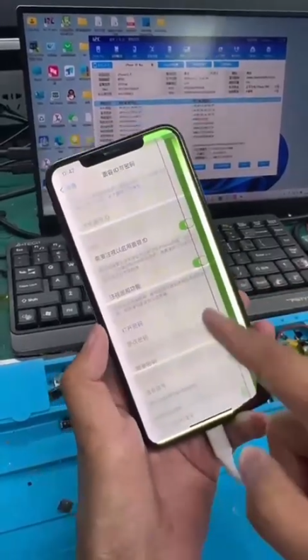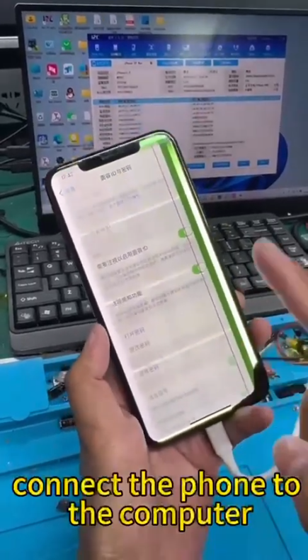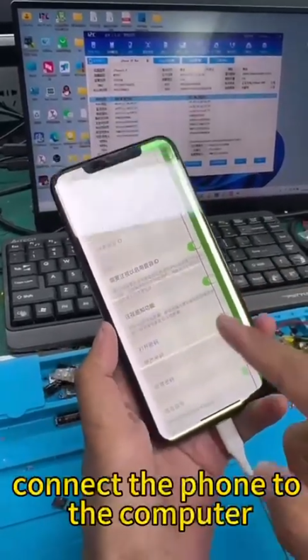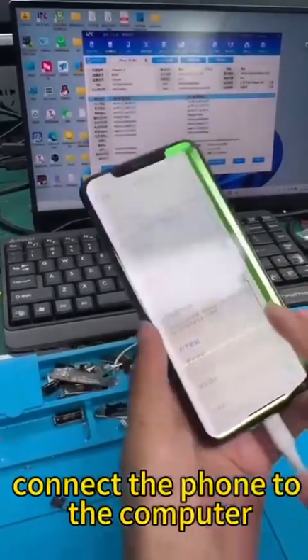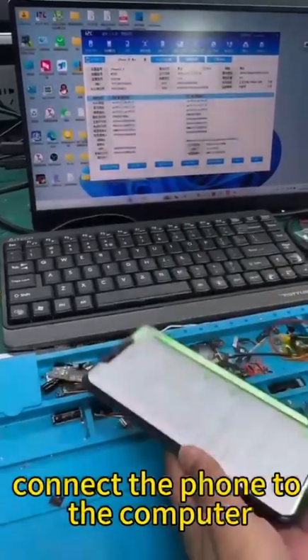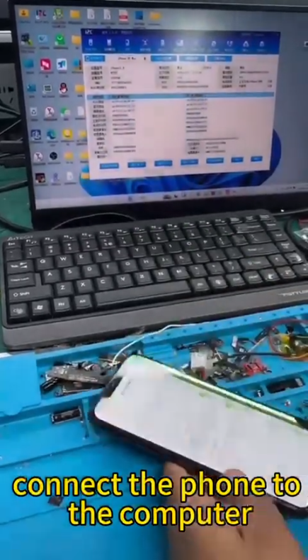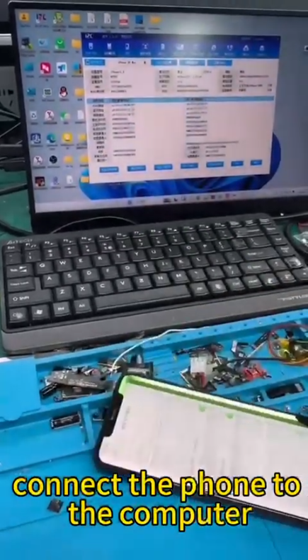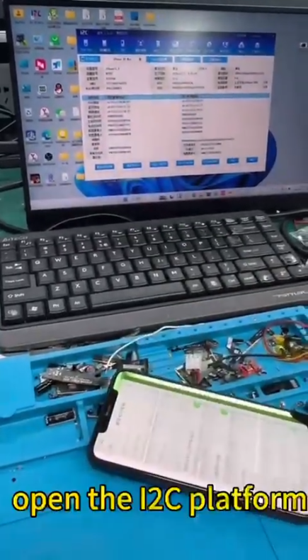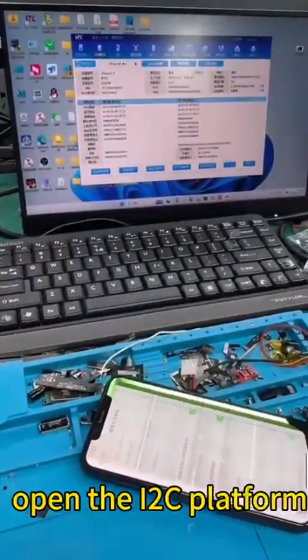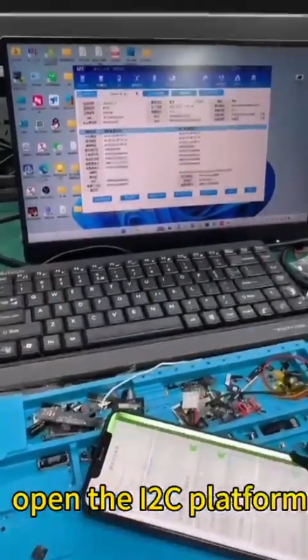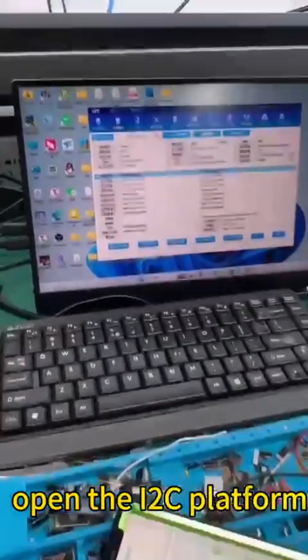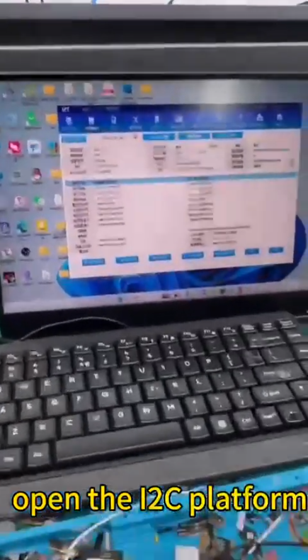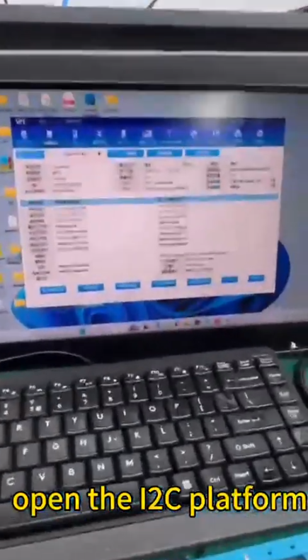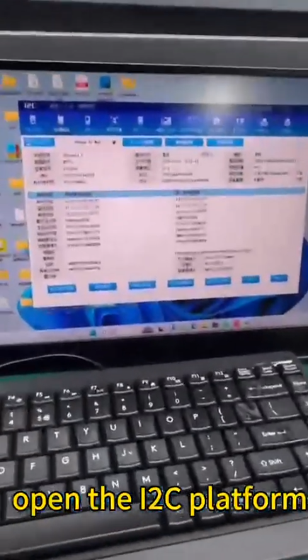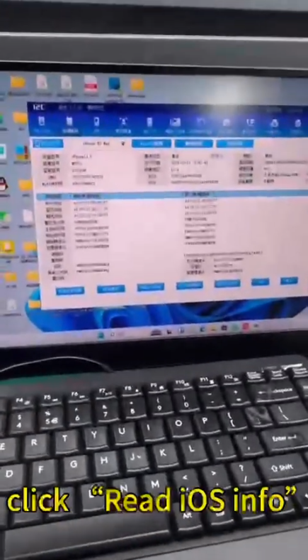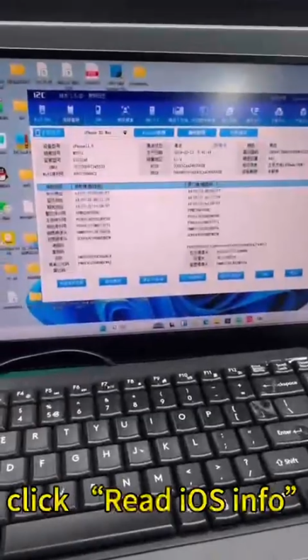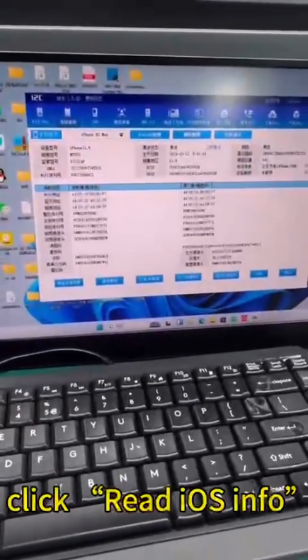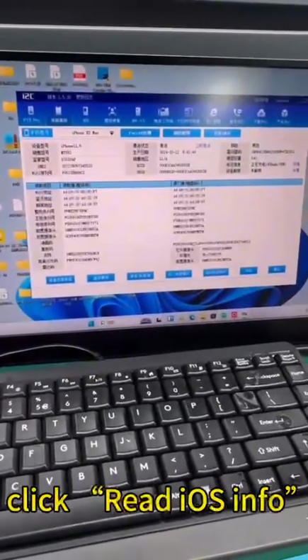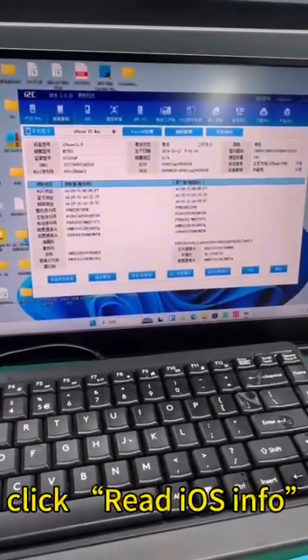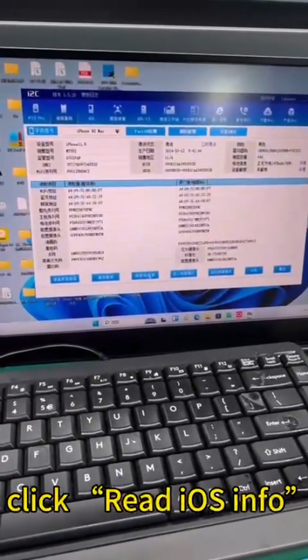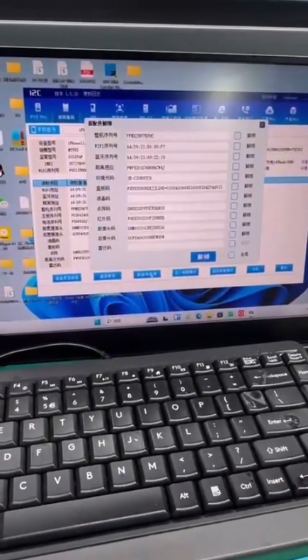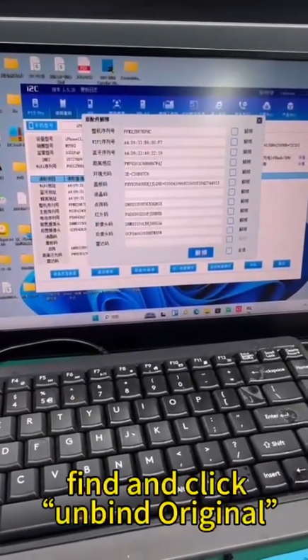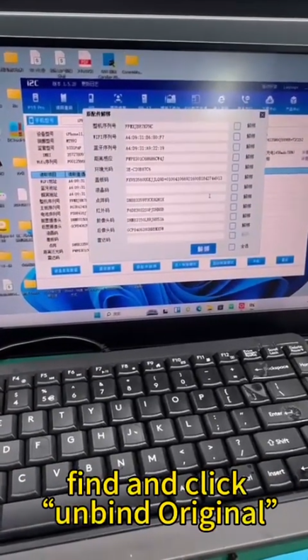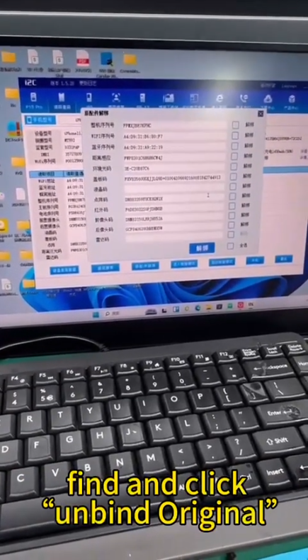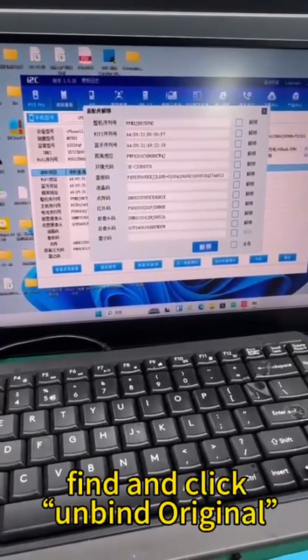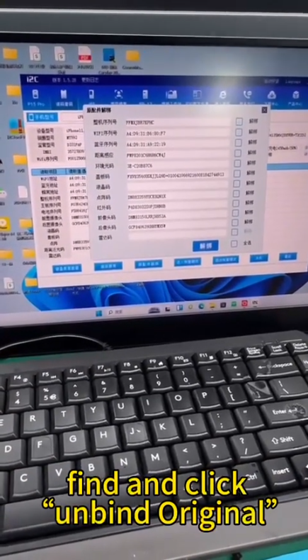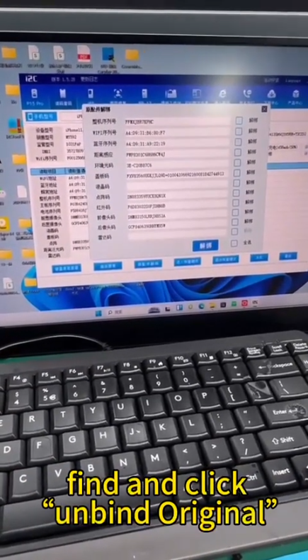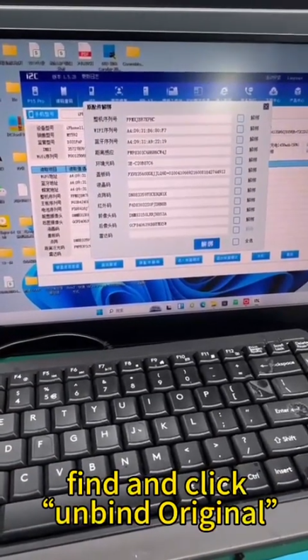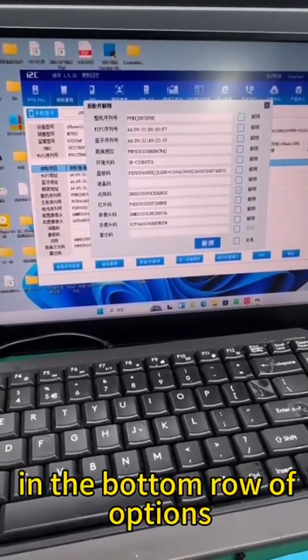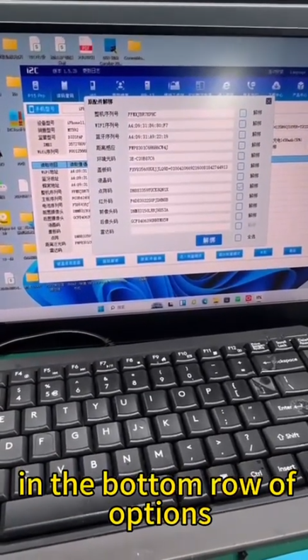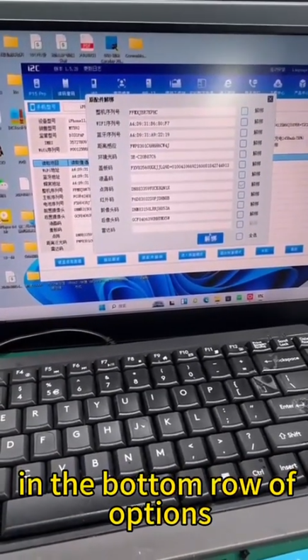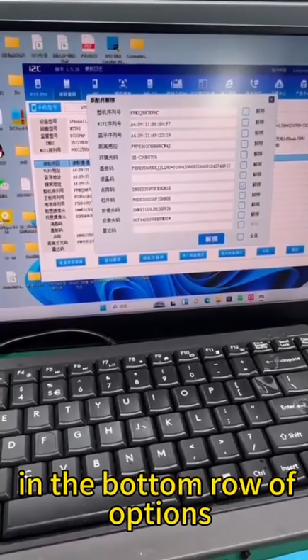Connect the phone to the computer. Open the I2C platform. Click Read iOS Info. Find and click Unbind Original in the bottom row of options.